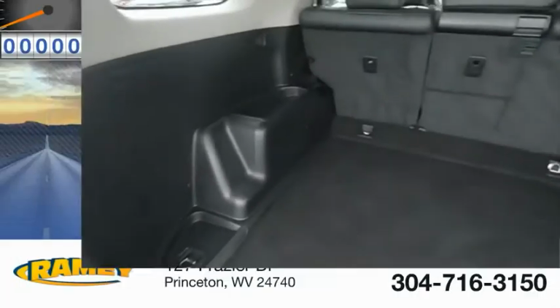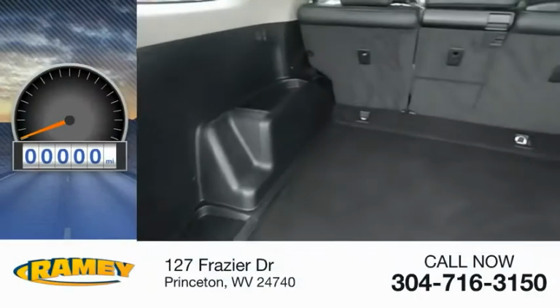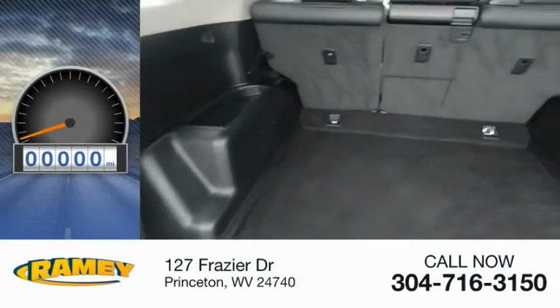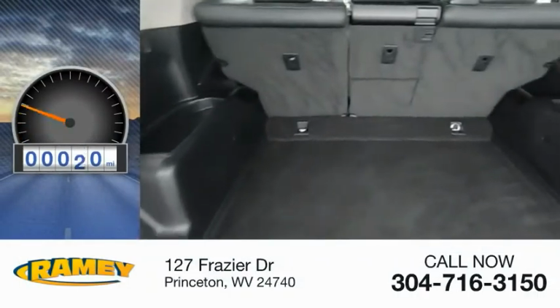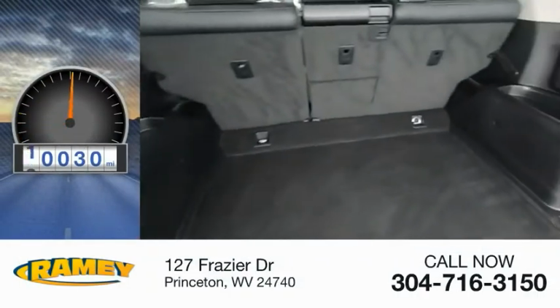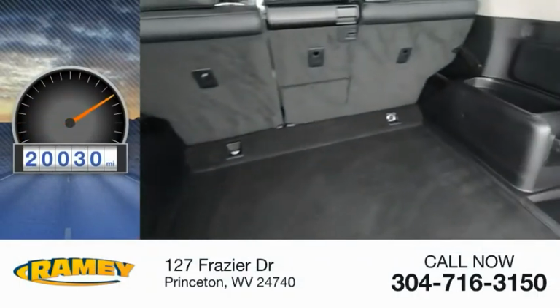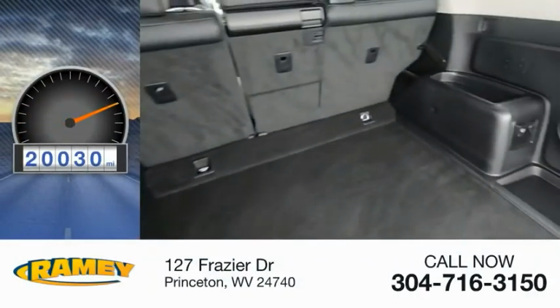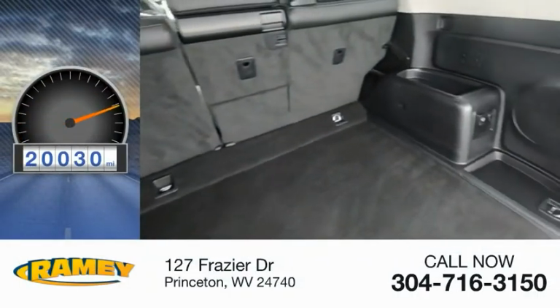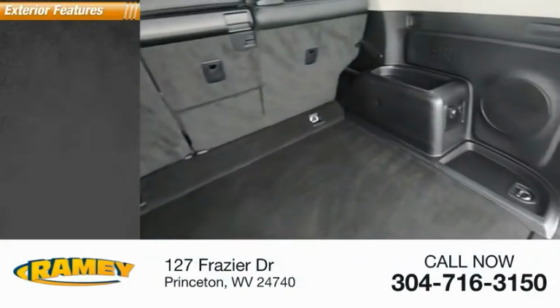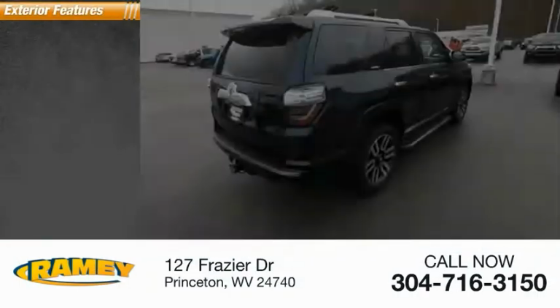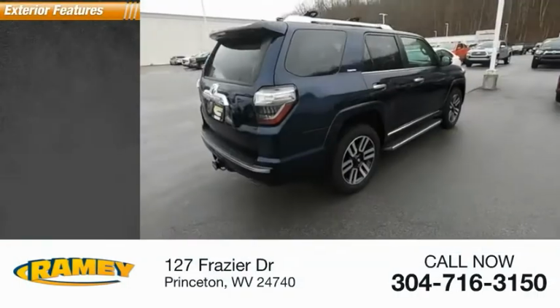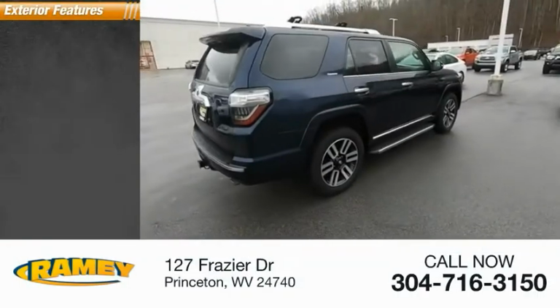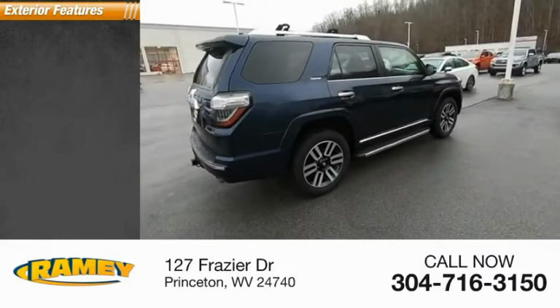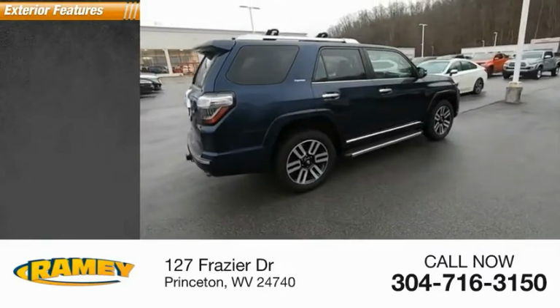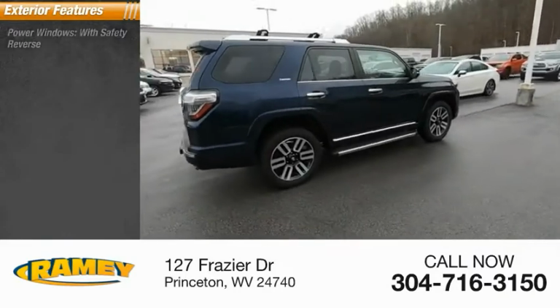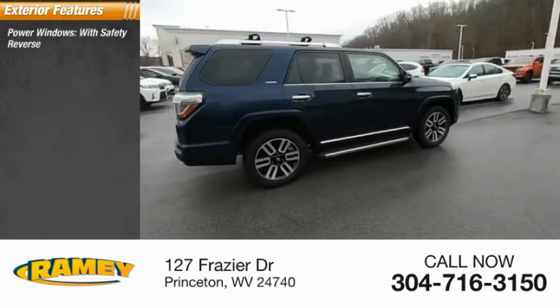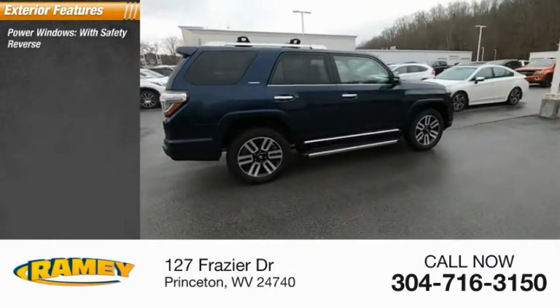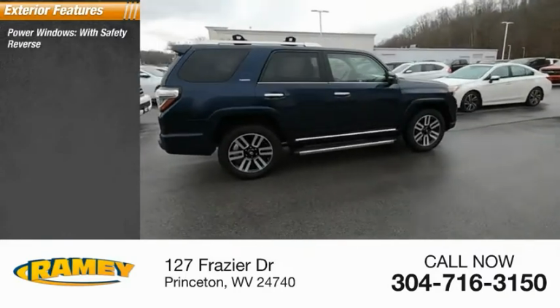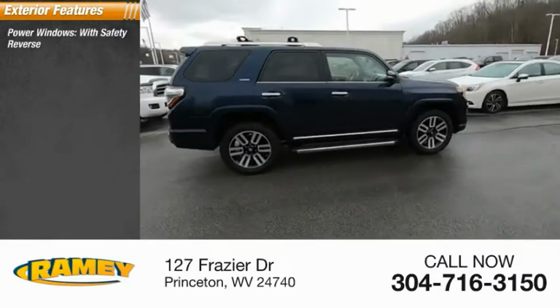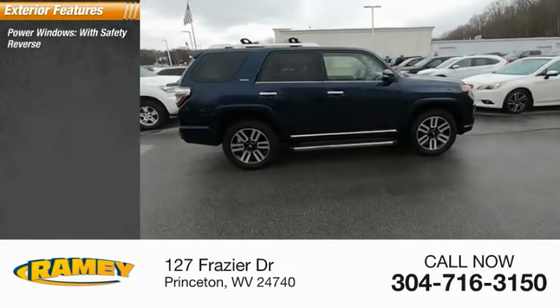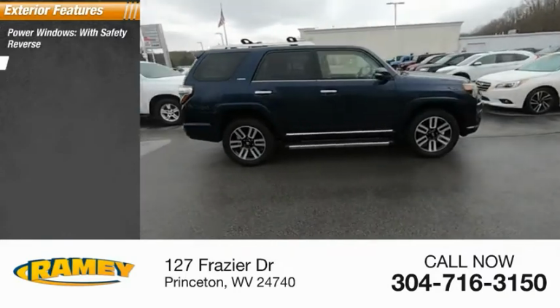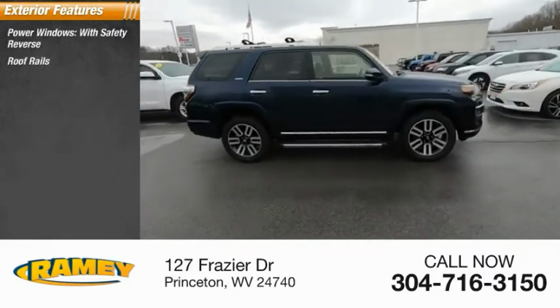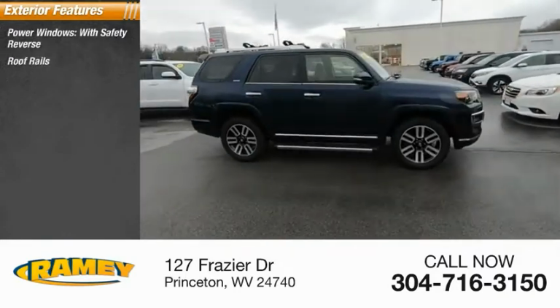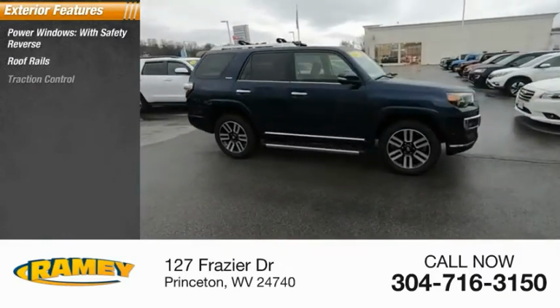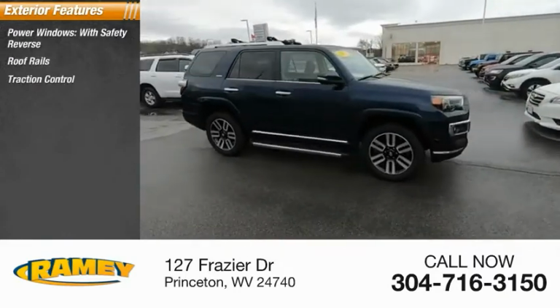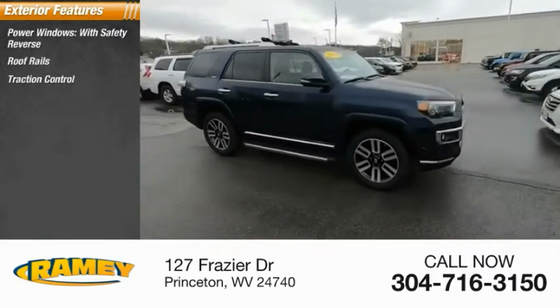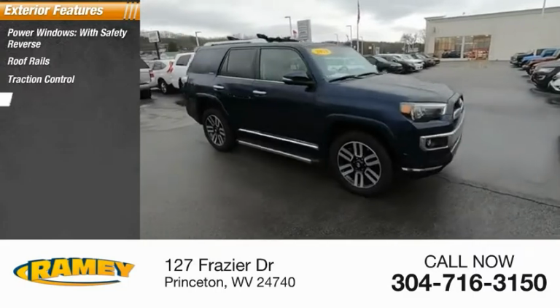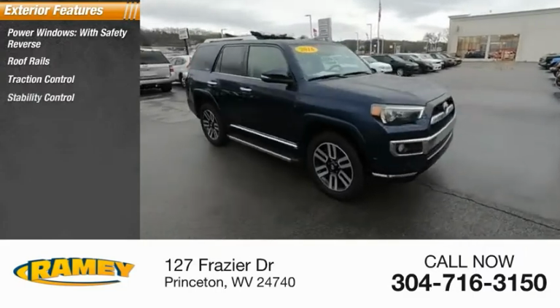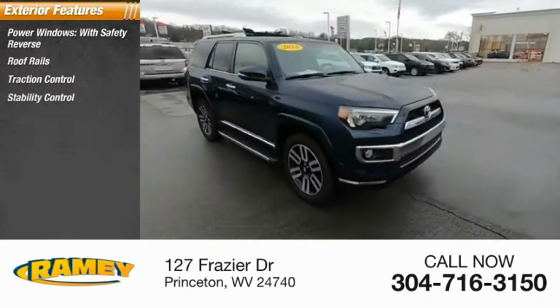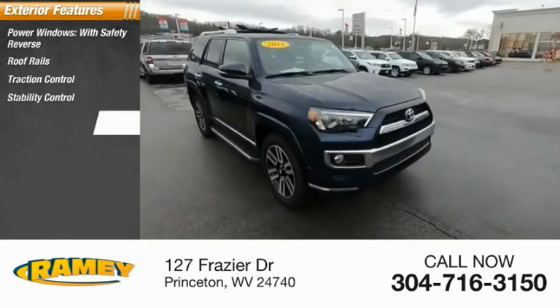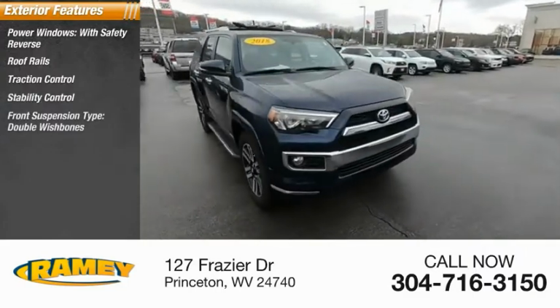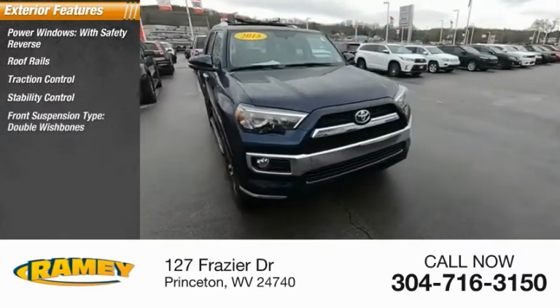This vehicle has less than 25,000 miles. Here are some of this vehicle's great options: power windows with safety reverse, roof rails, traction control, stability control, front suspension type double wishbones.